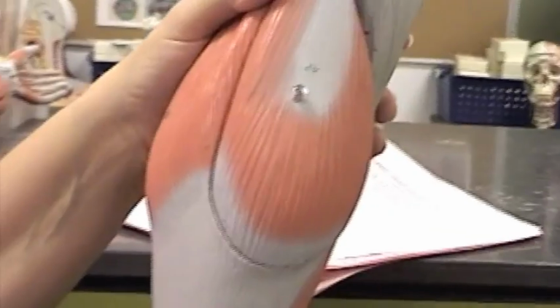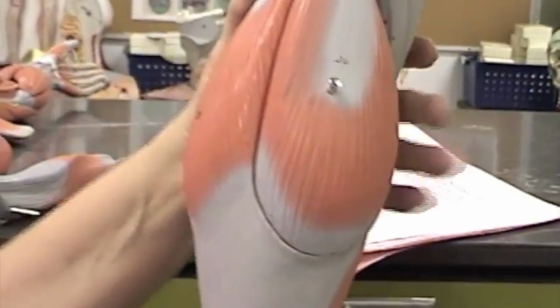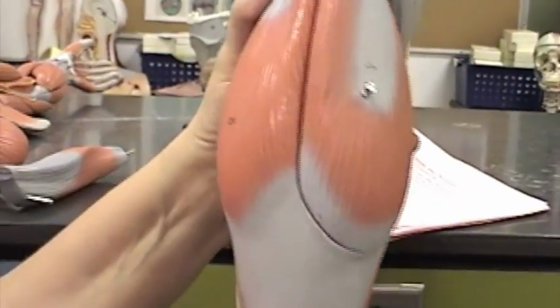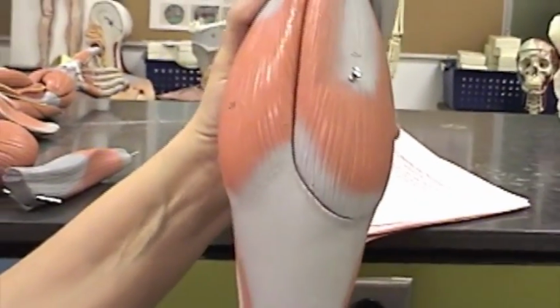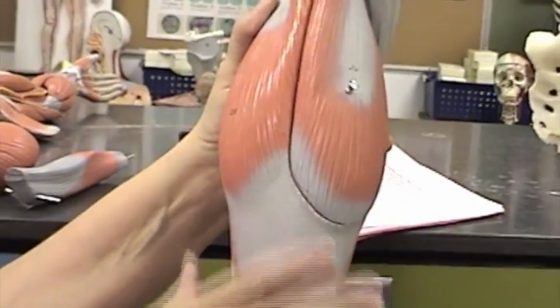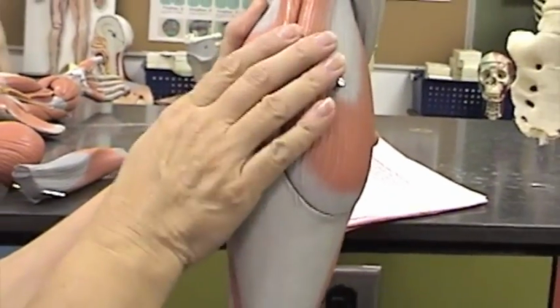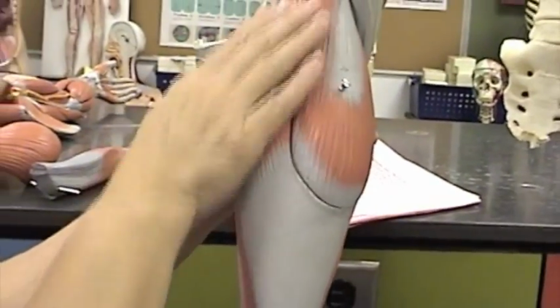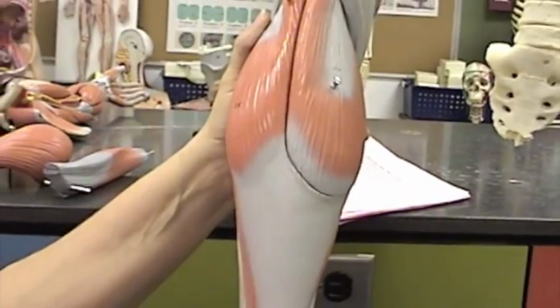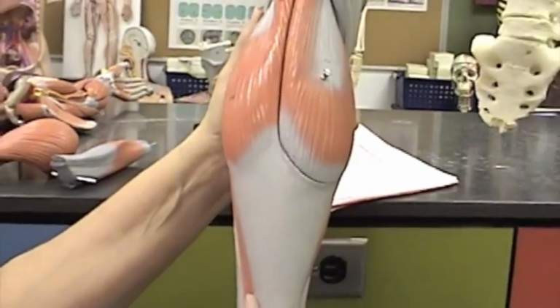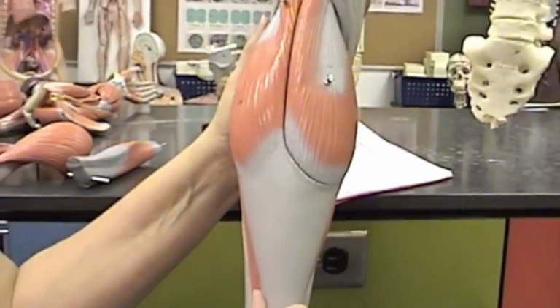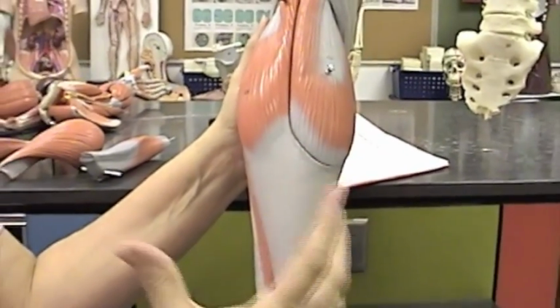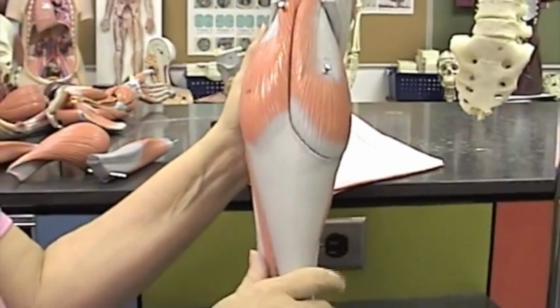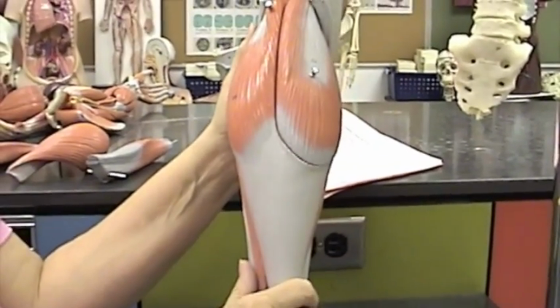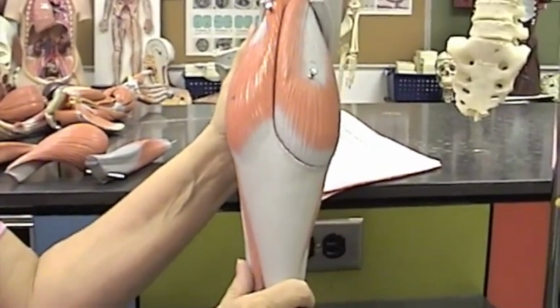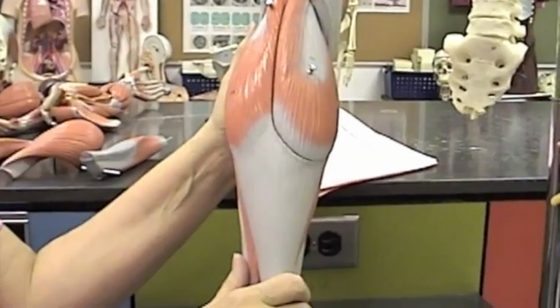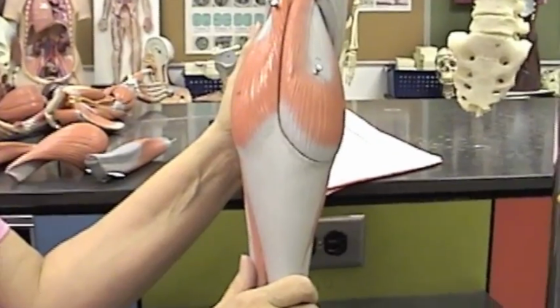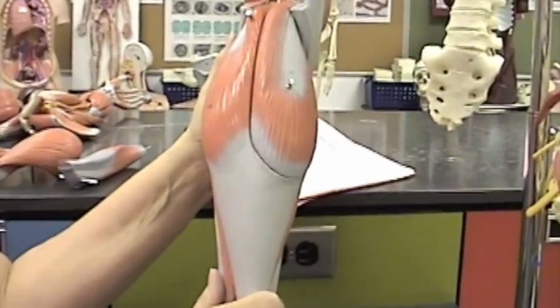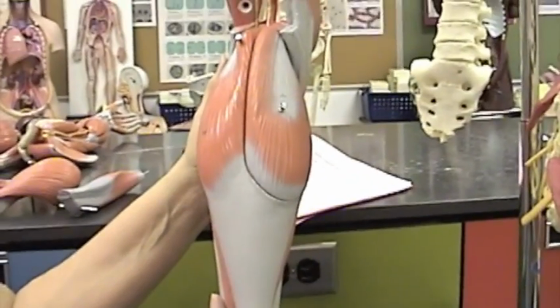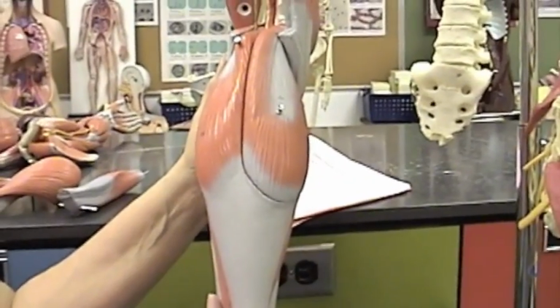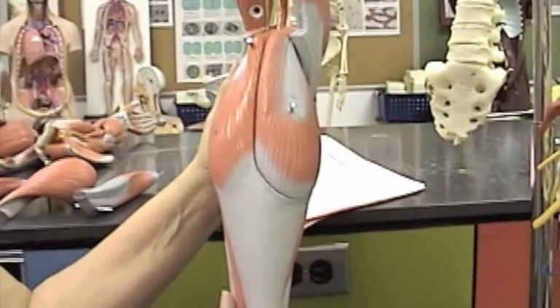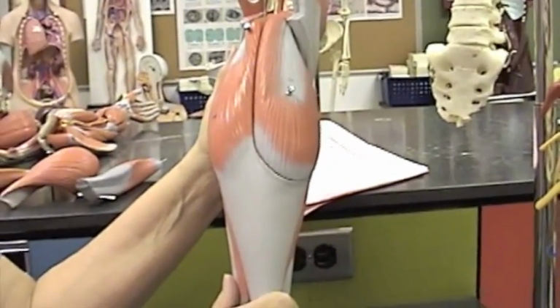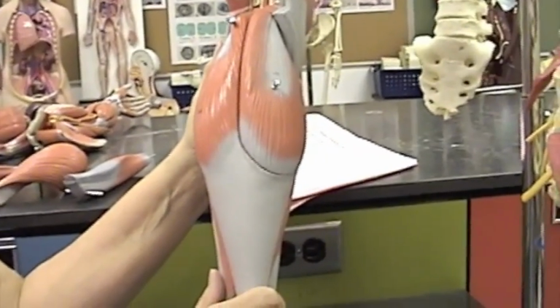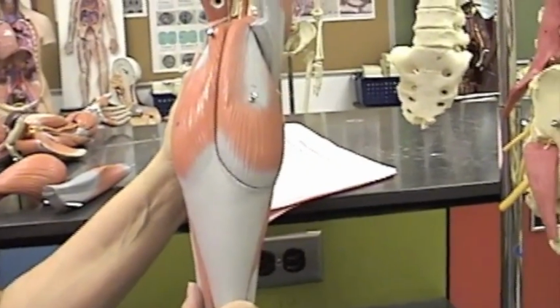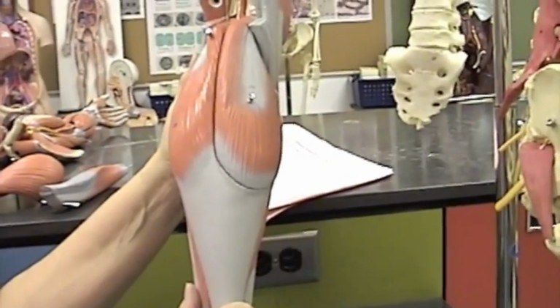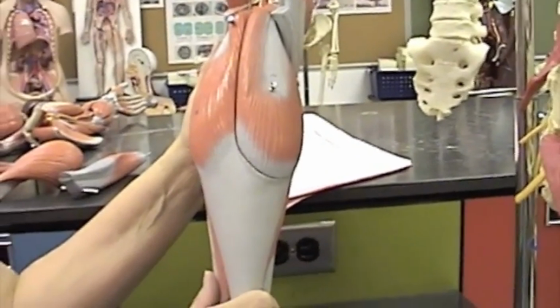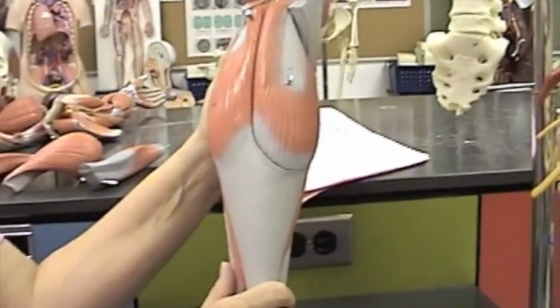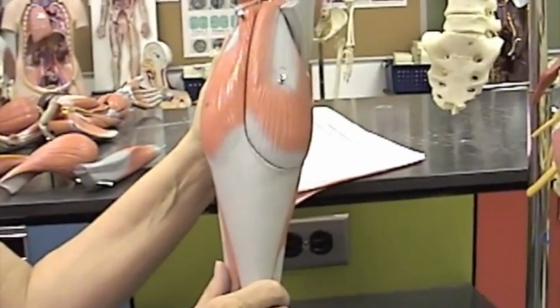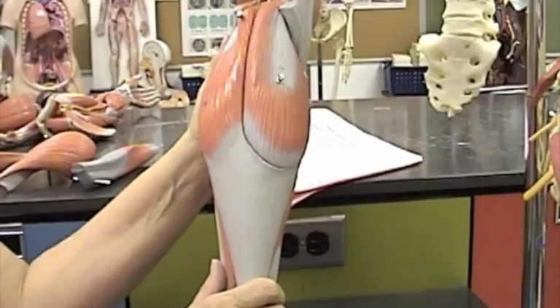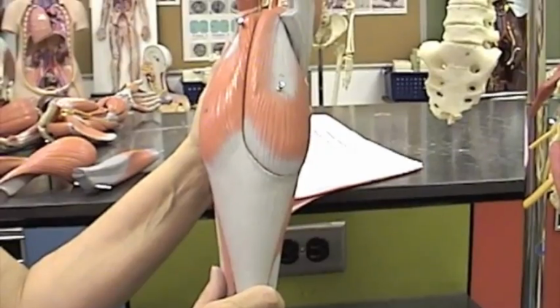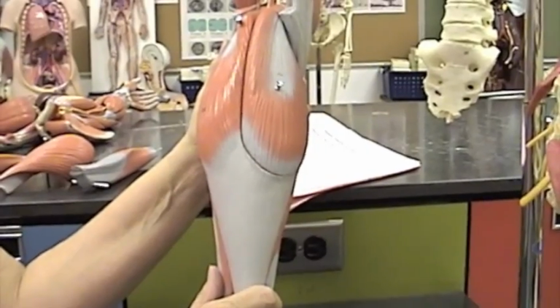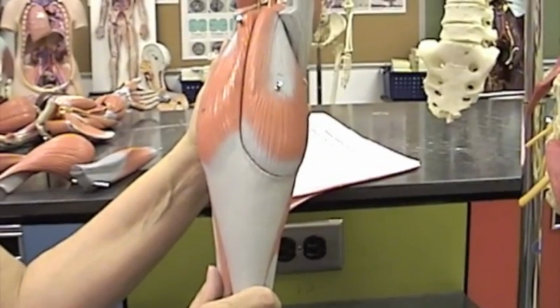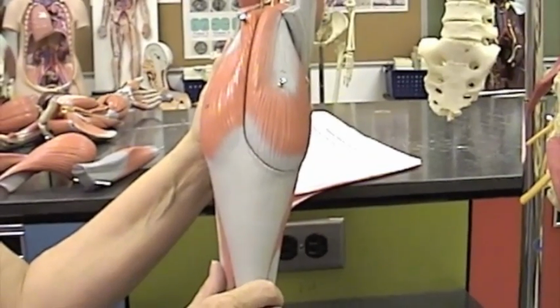If we go to the posterior calf, we find that most of the muscles there — the bulk of them — are the triceps surae. Triceps surae tells you that there are three heads to those muscles, to that set of muscles.